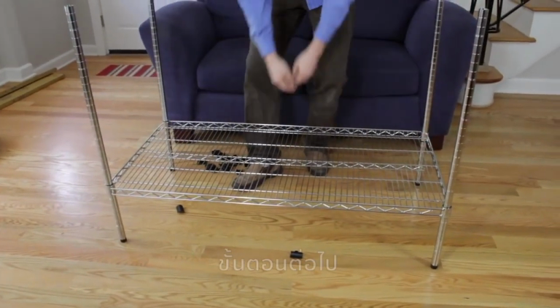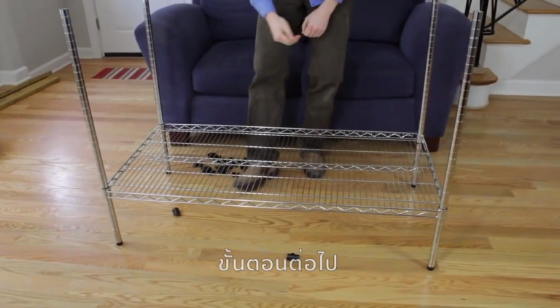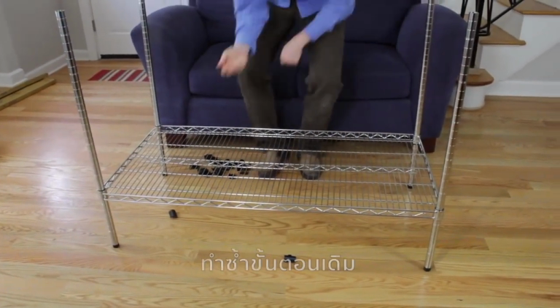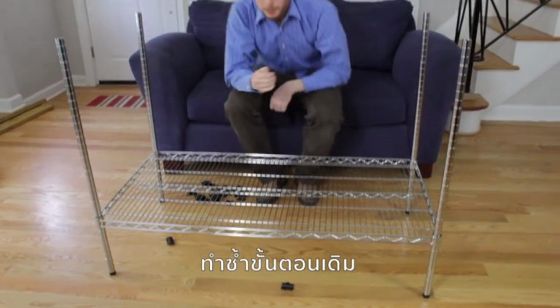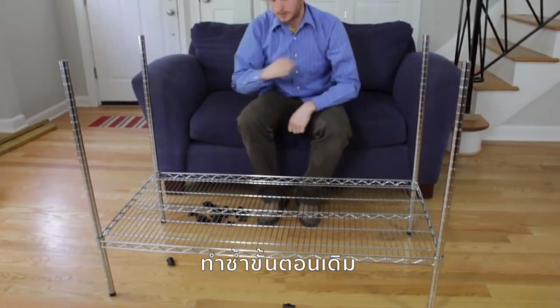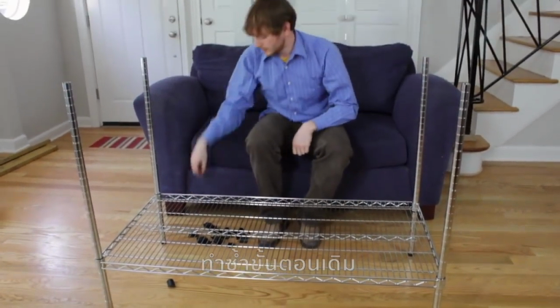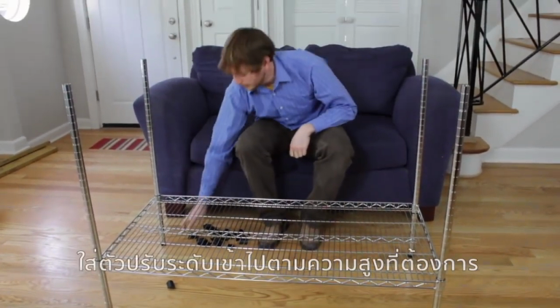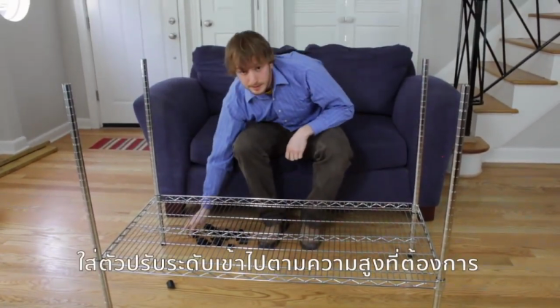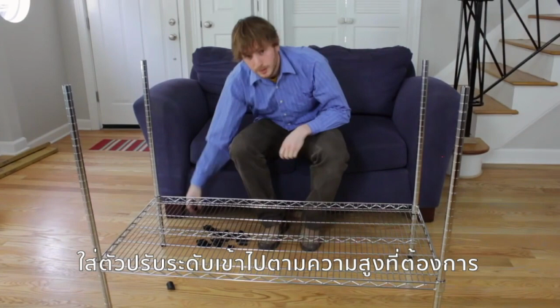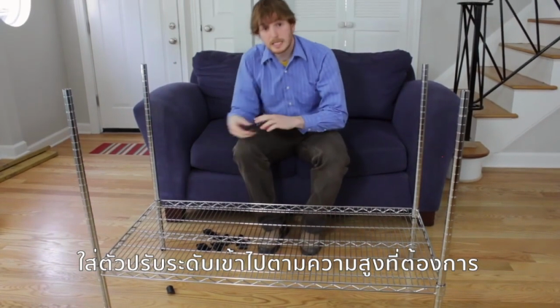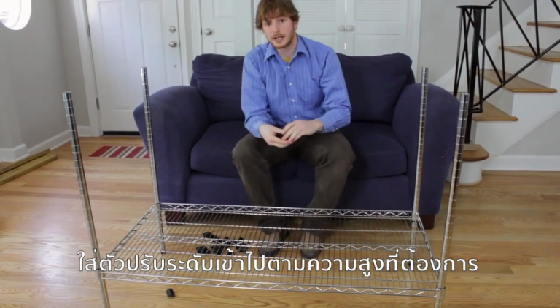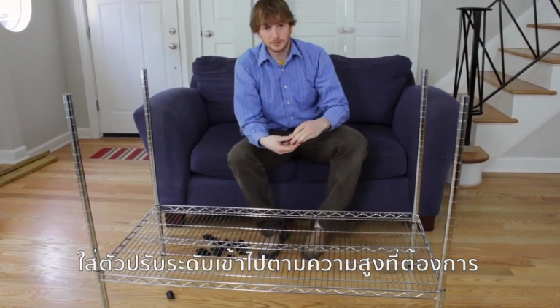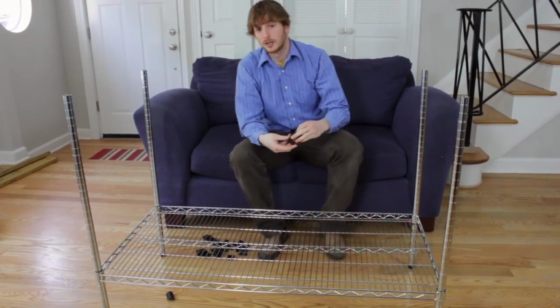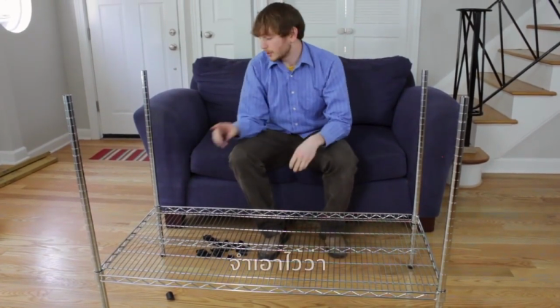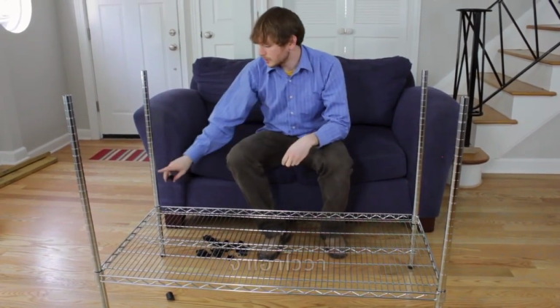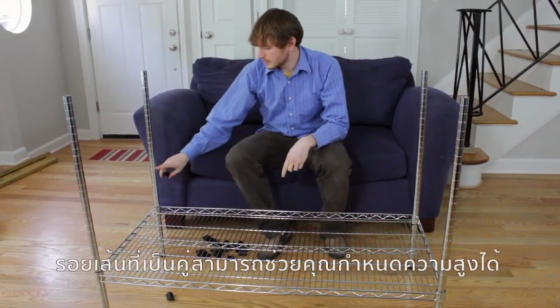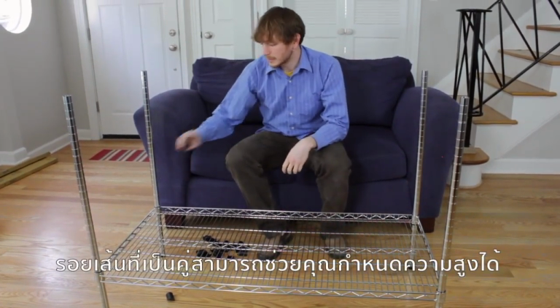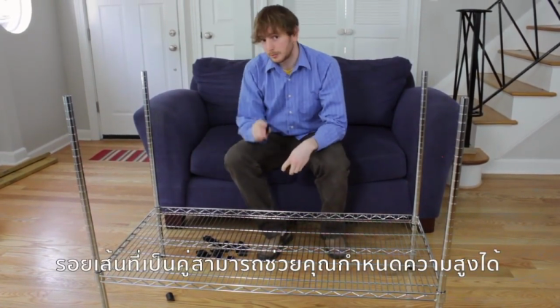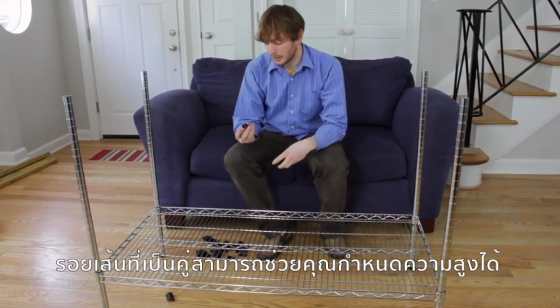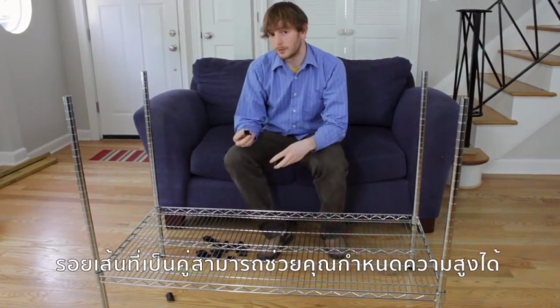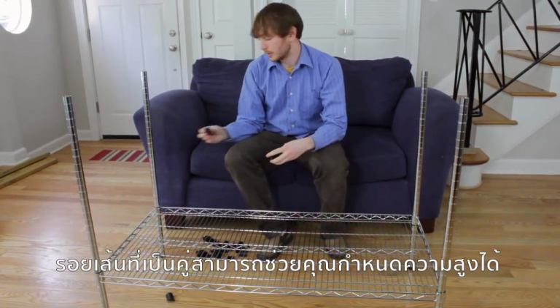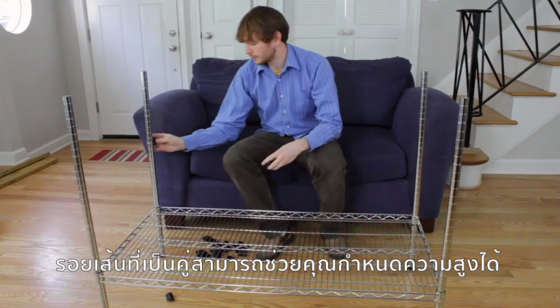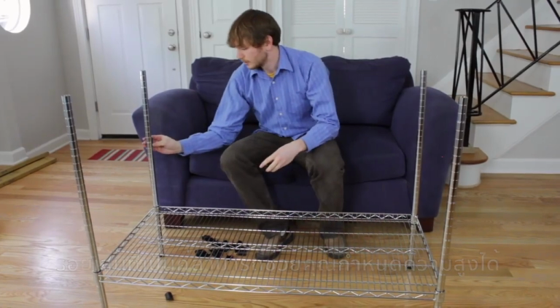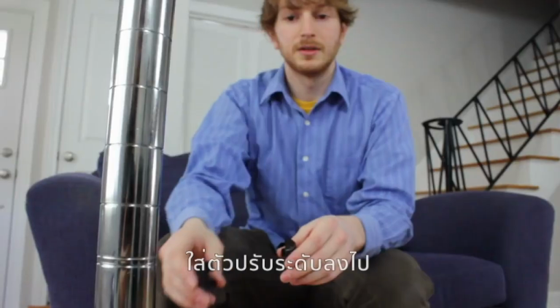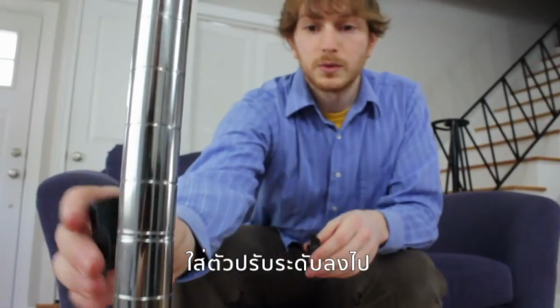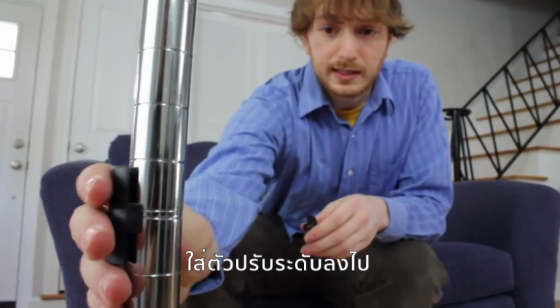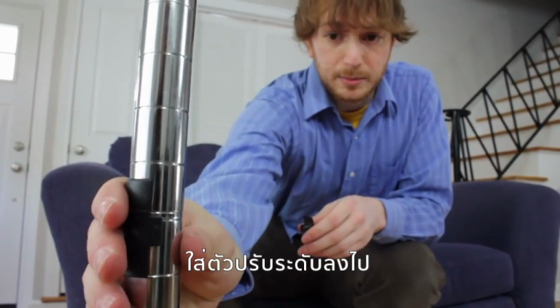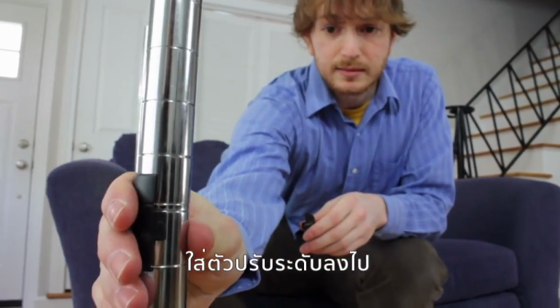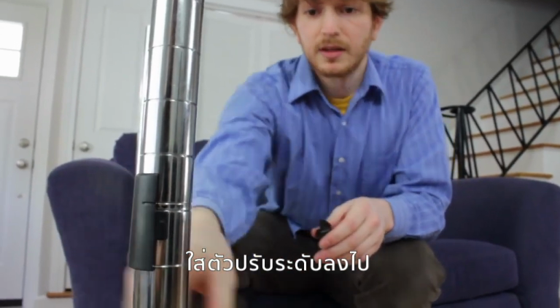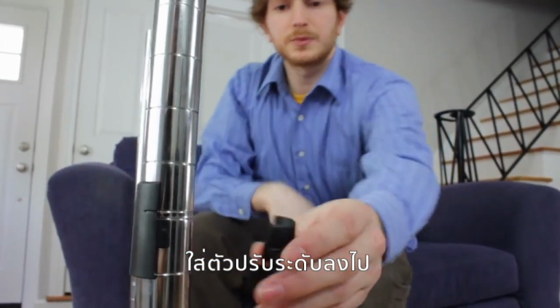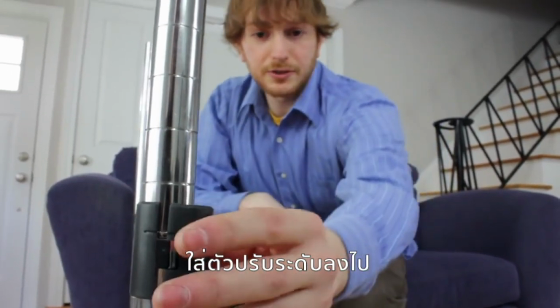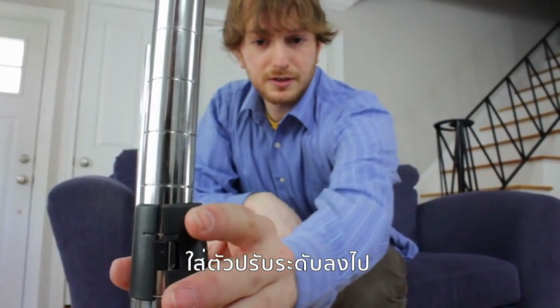The next step is to repeat the process by placing clips where you desire your next shelf. Remember, each of these double rings can help you locate where you want to put that shelf. Once you get the last clip on, that's when you can add your next shelf.